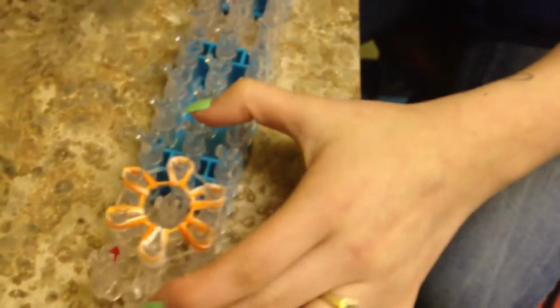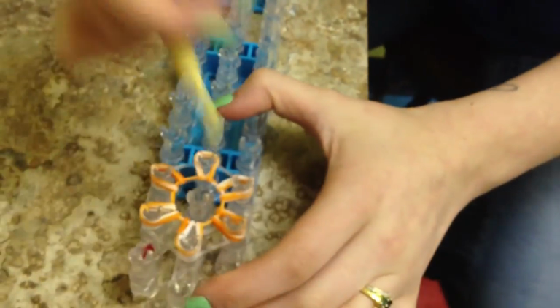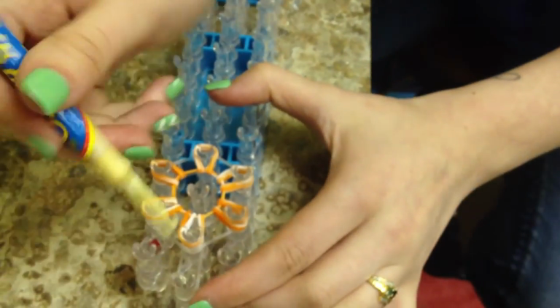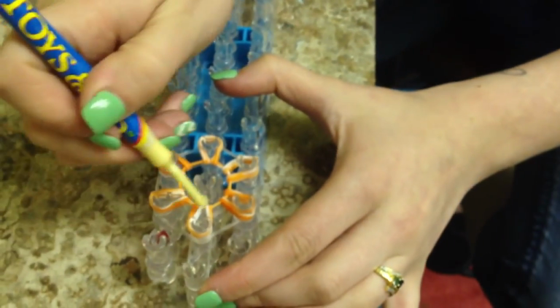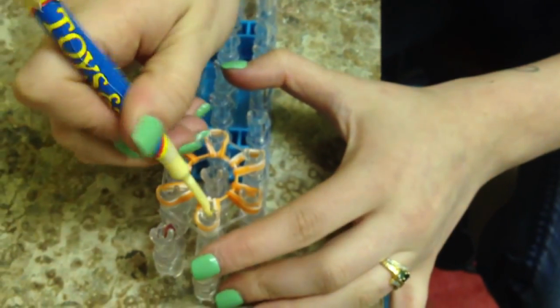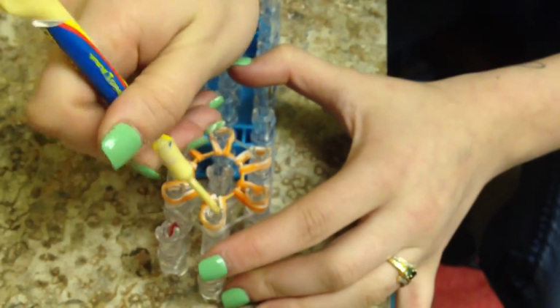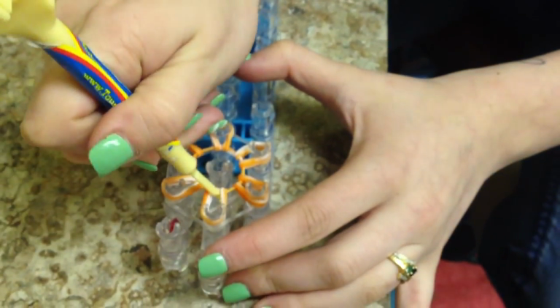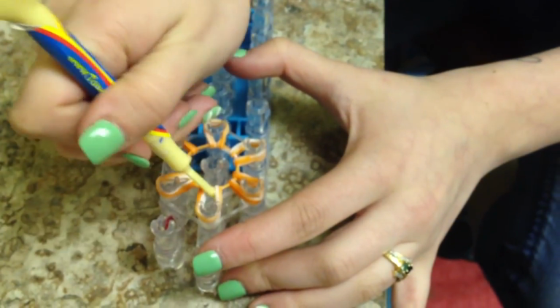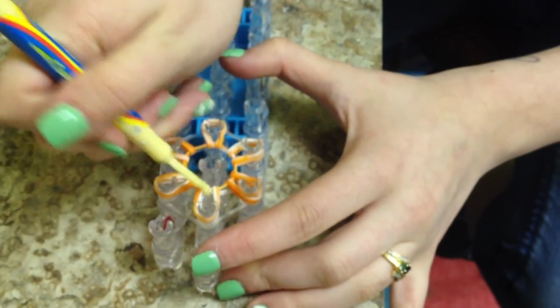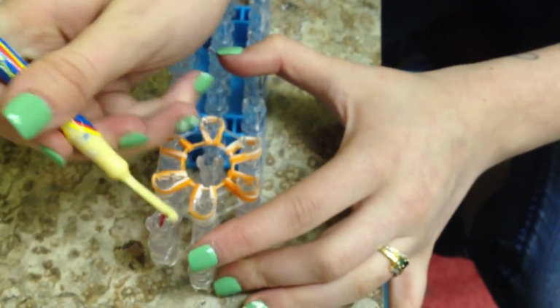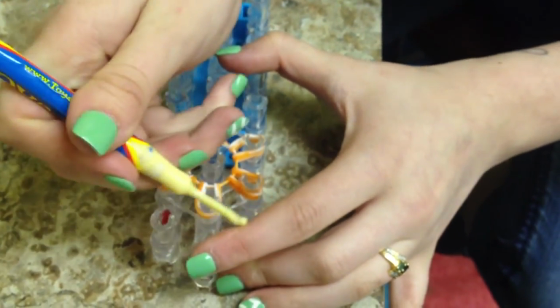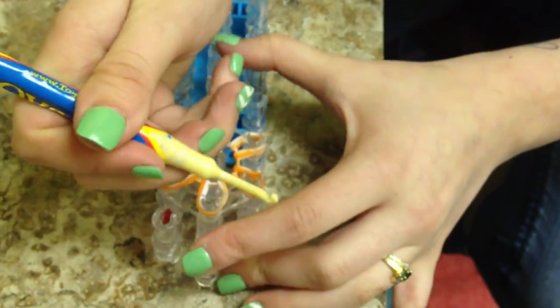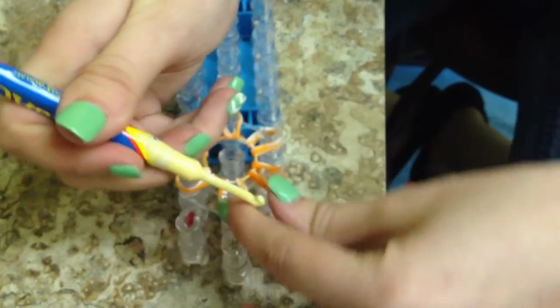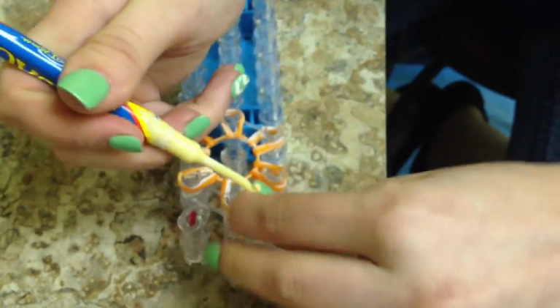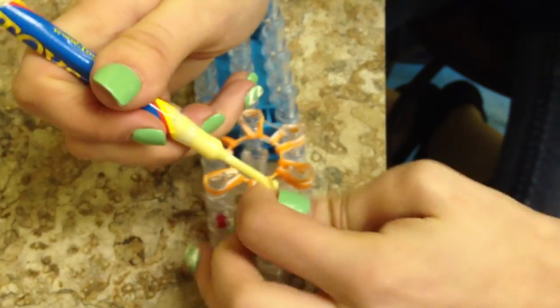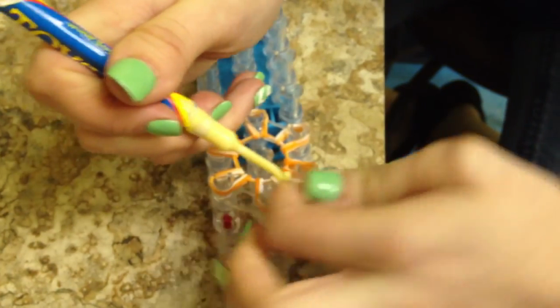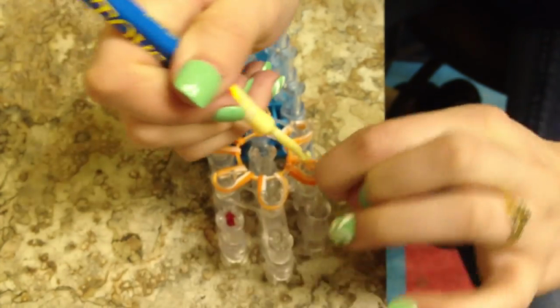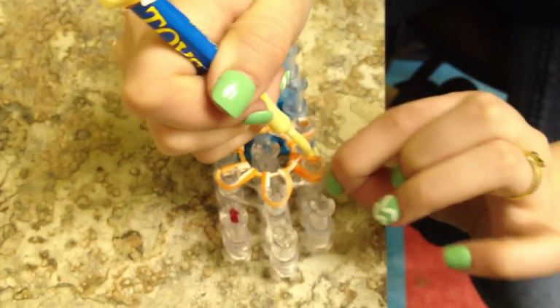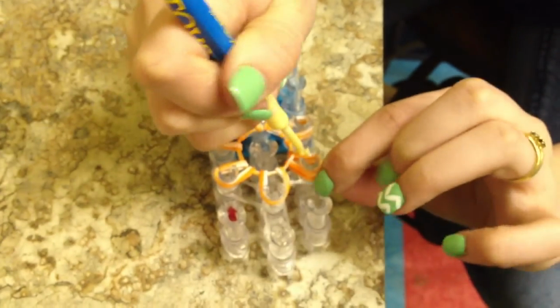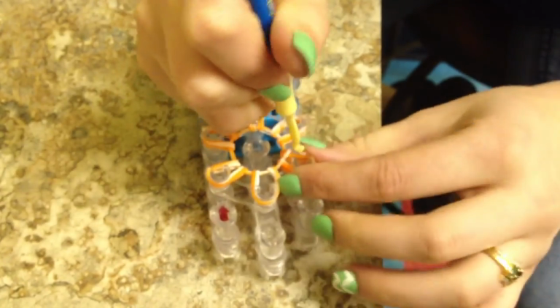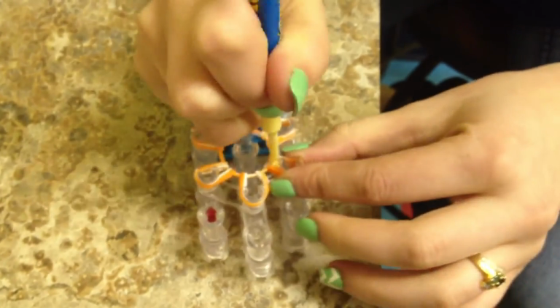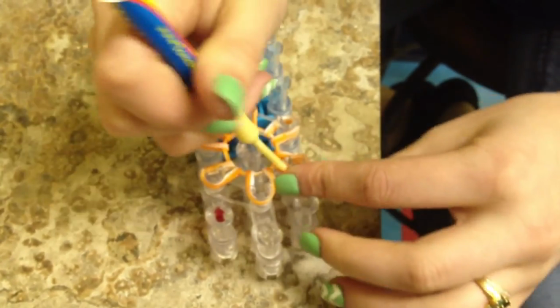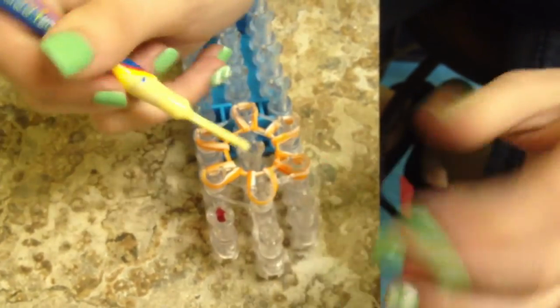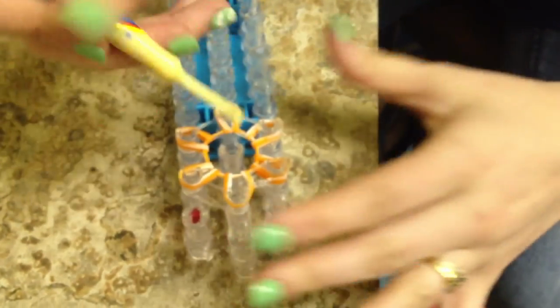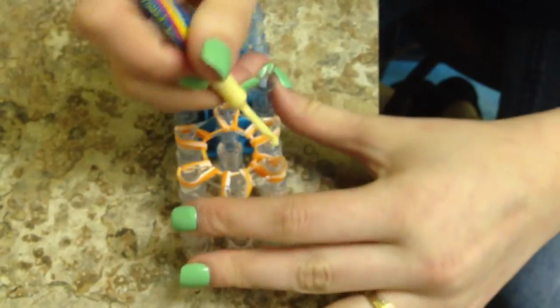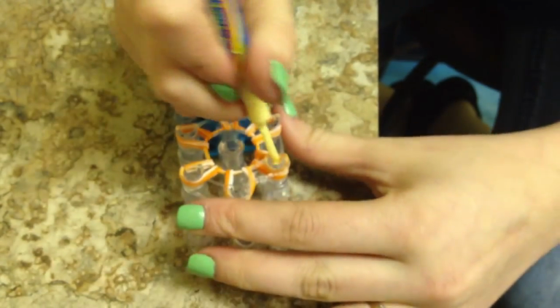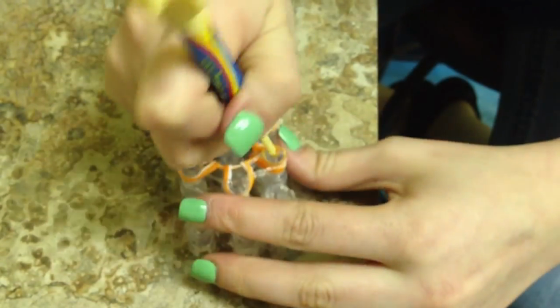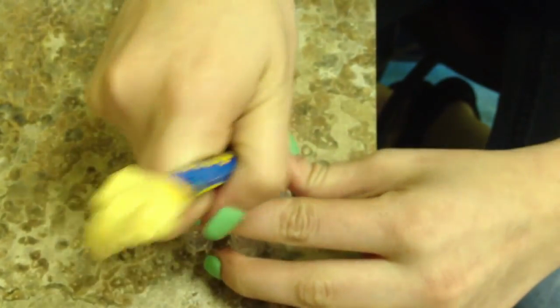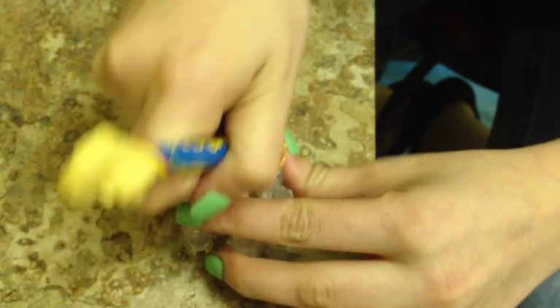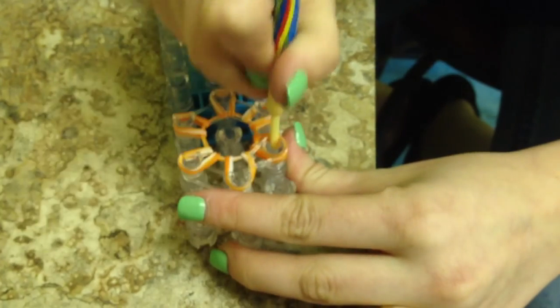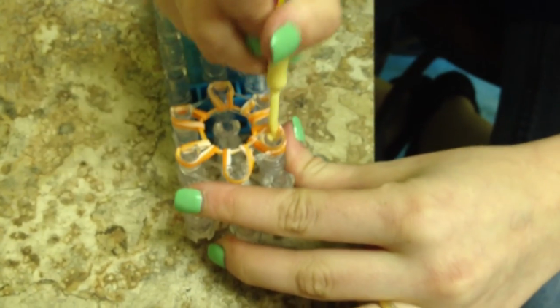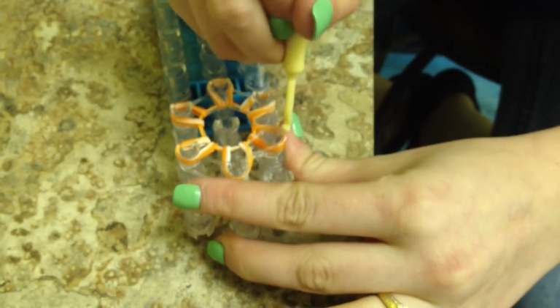Now you're going to do your outside. You're going to go in and grab them and pull over. You want to always start with that one and then just go in order.